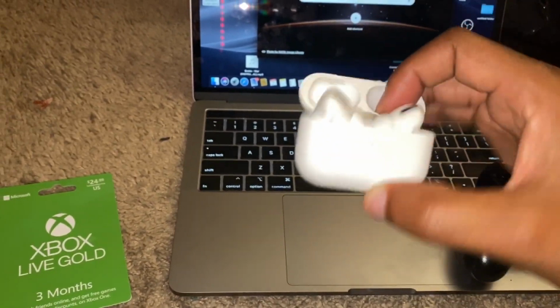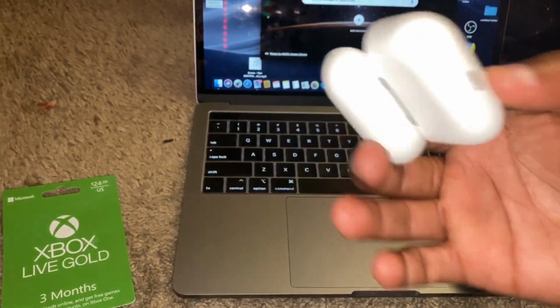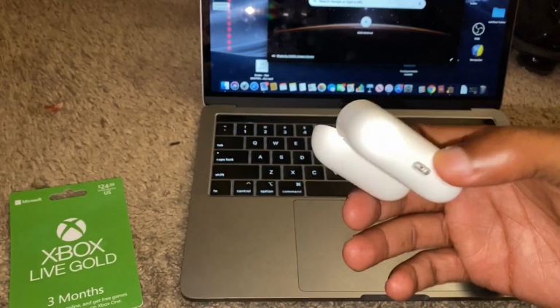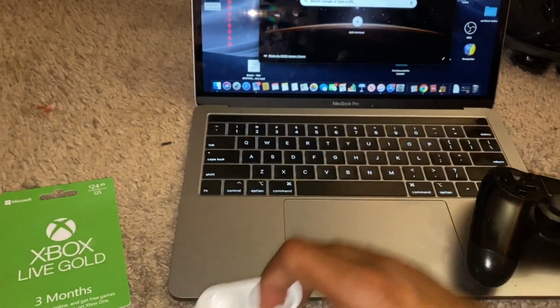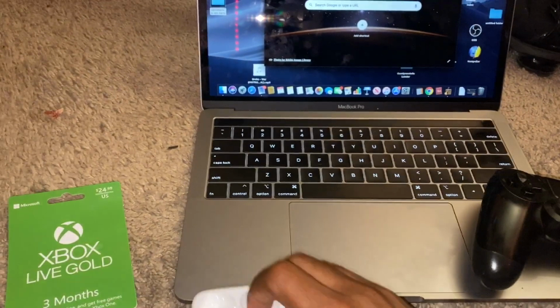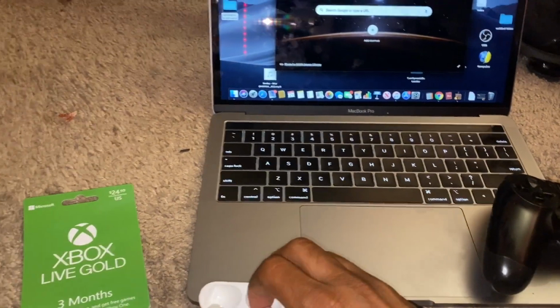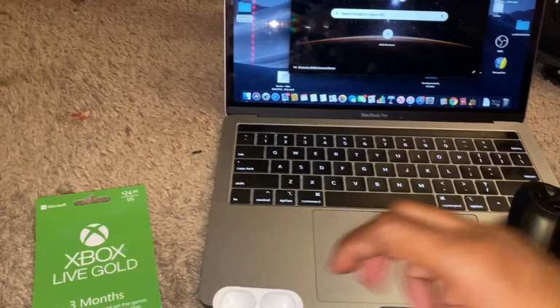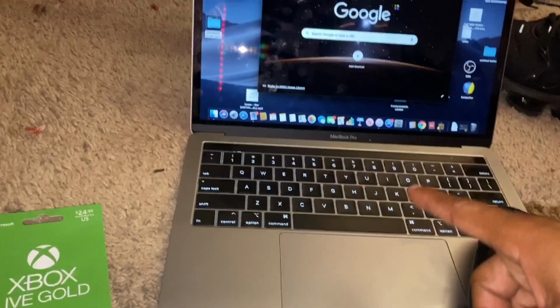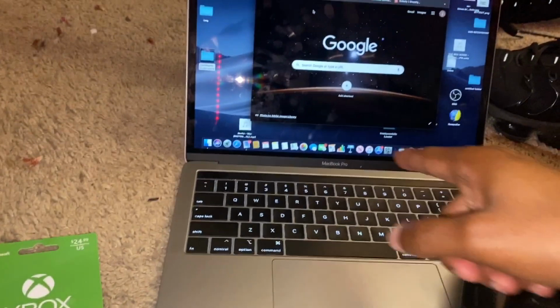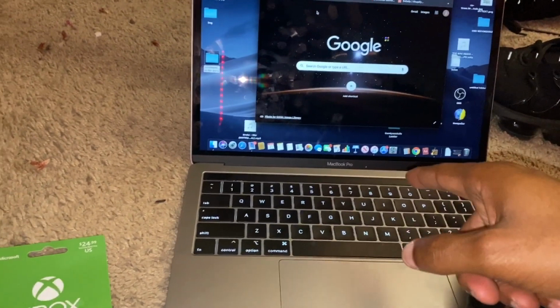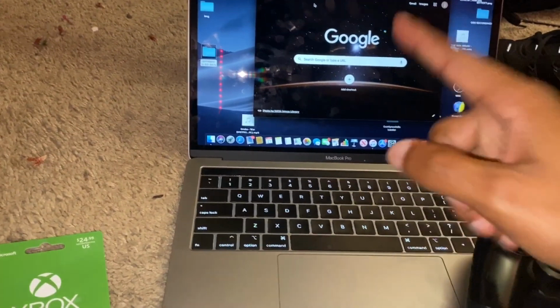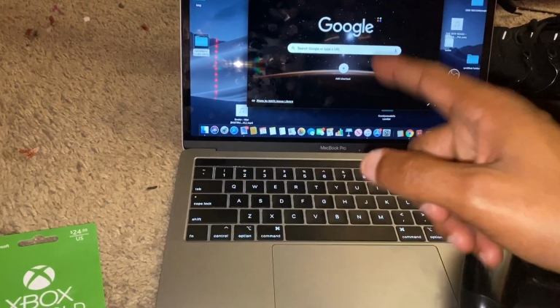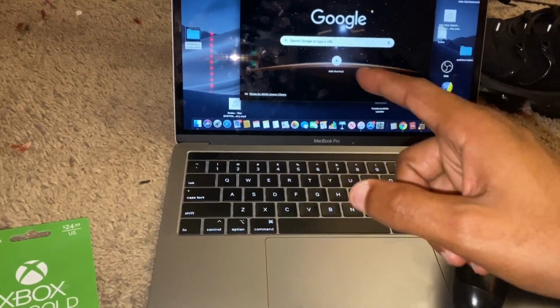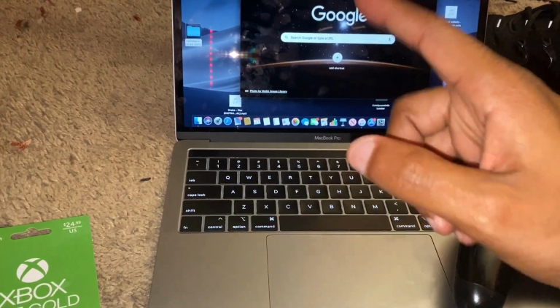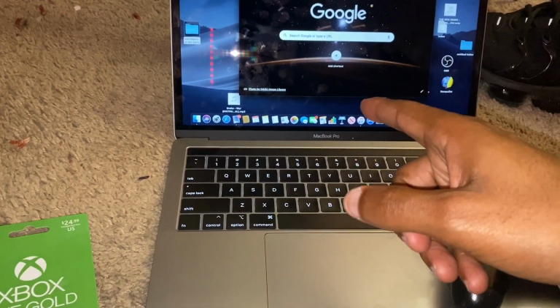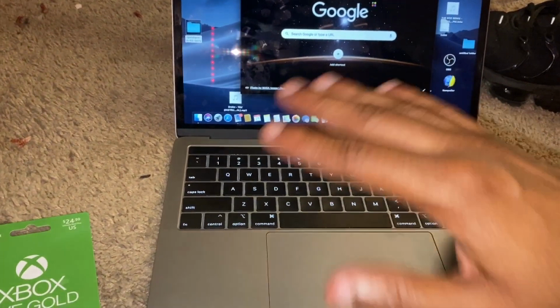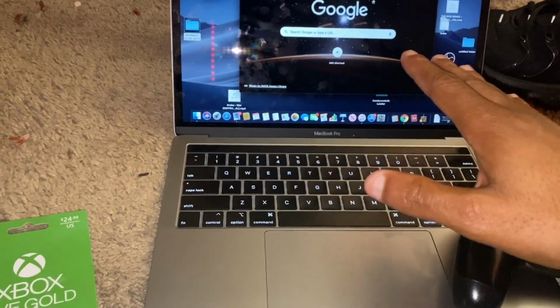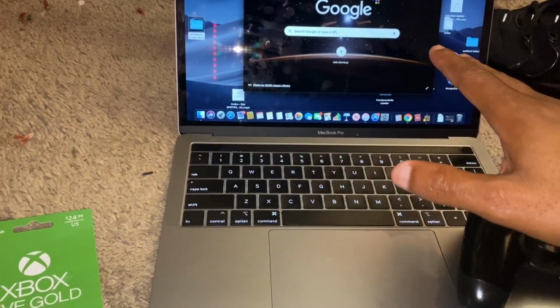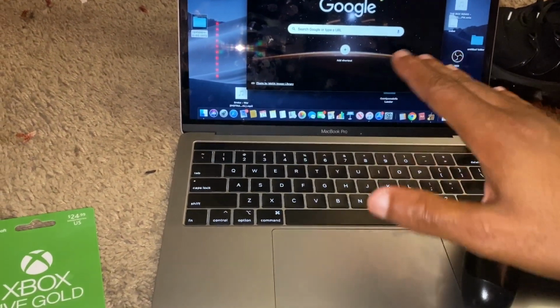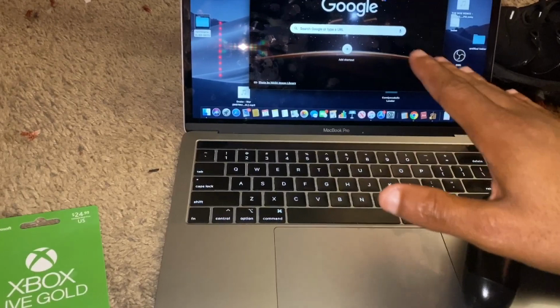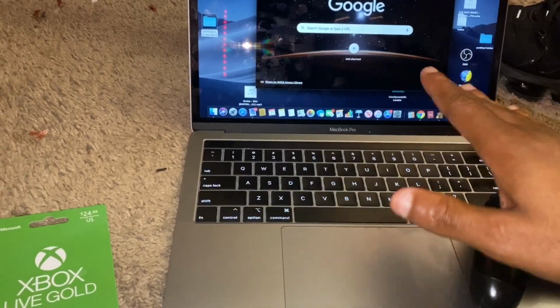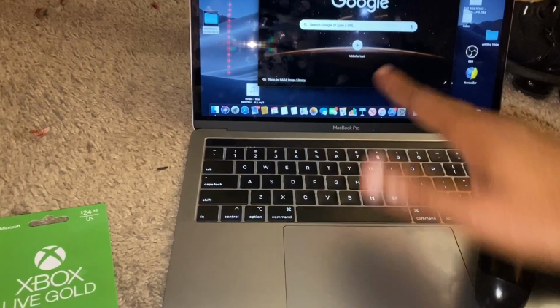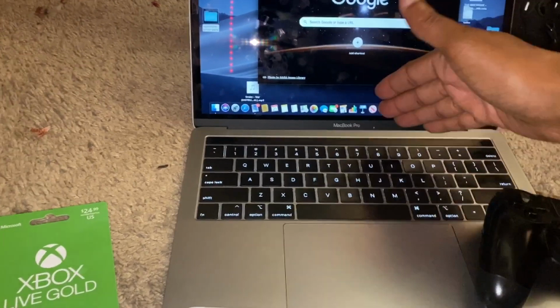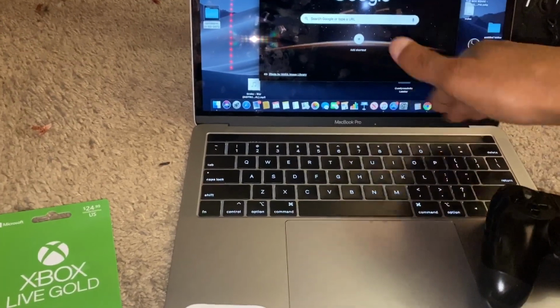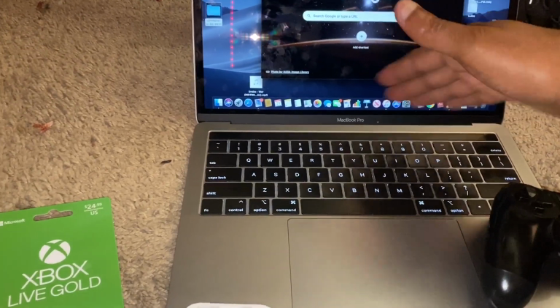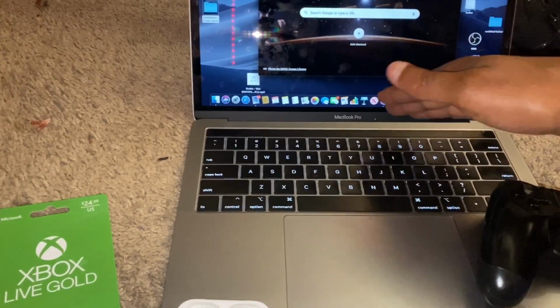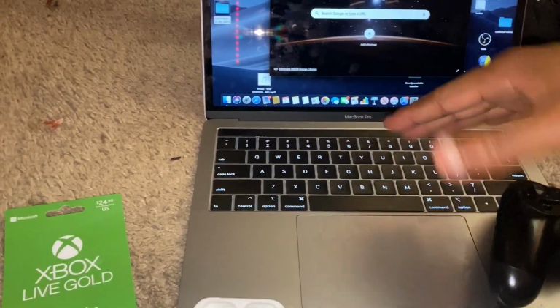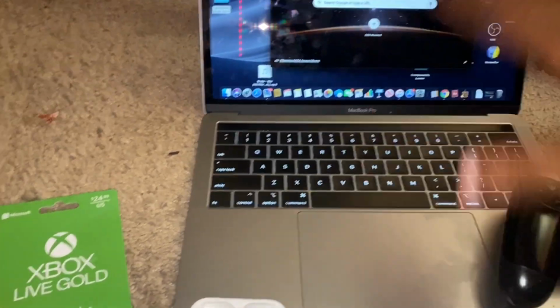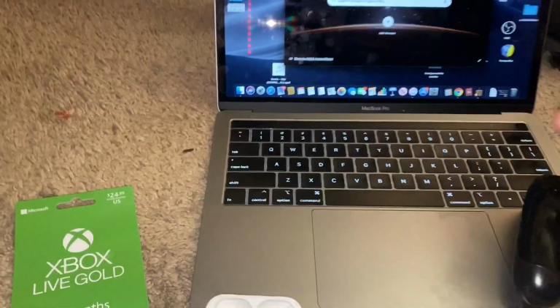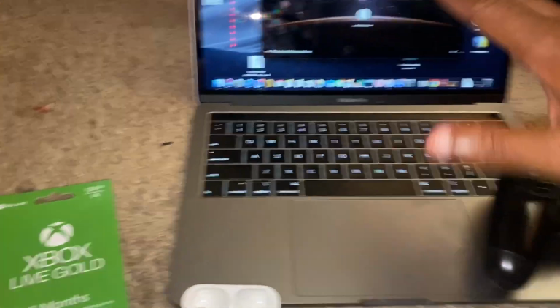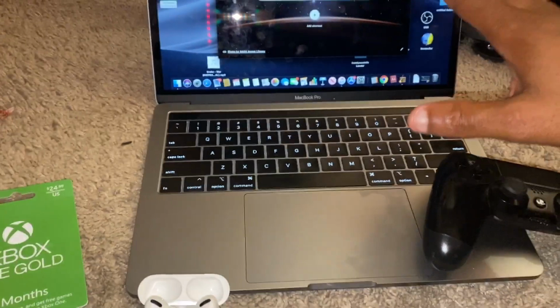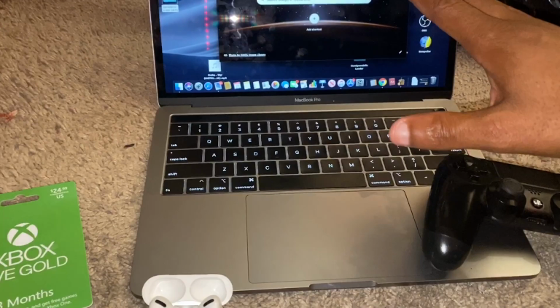I have the MacBook Pro, but this will also work on a regular Mac — it doesn't have to be Pro. Just follow the settings in this video.